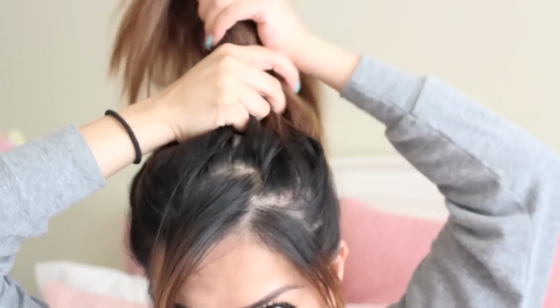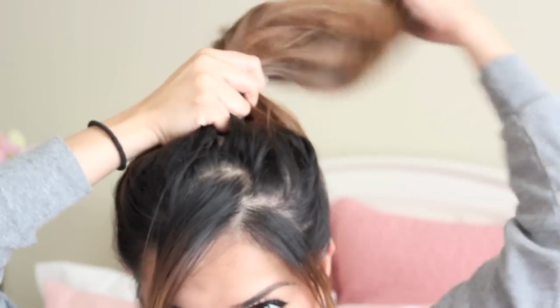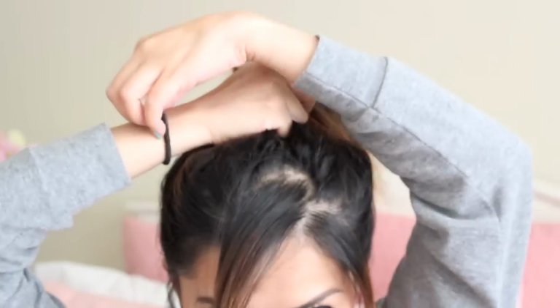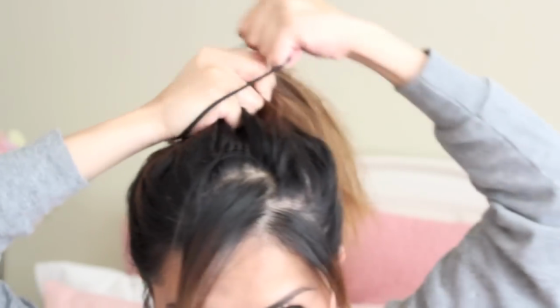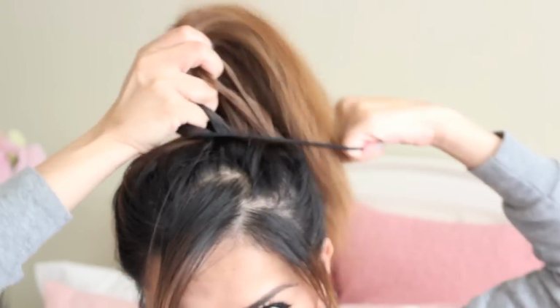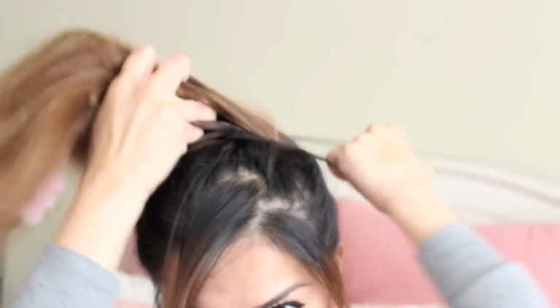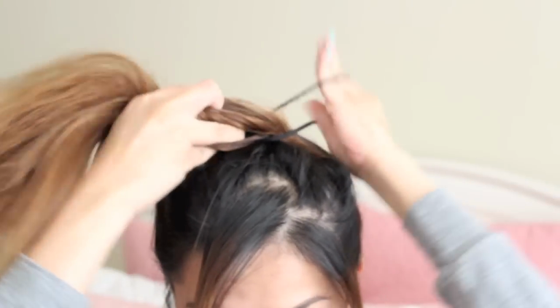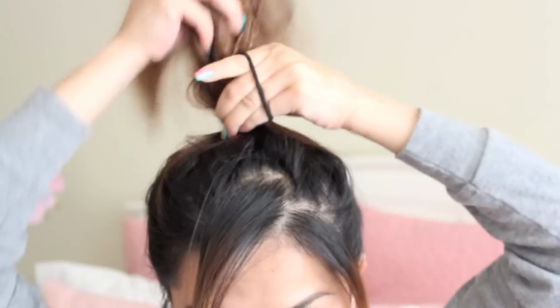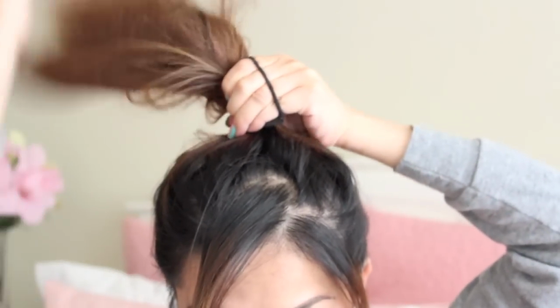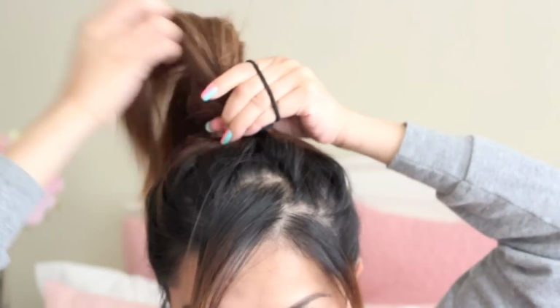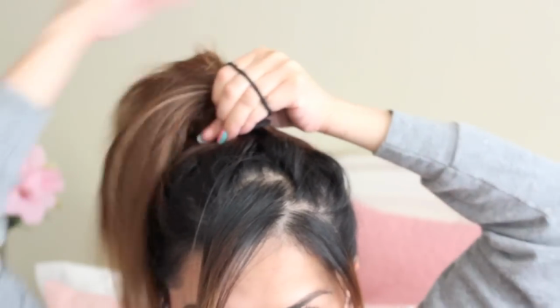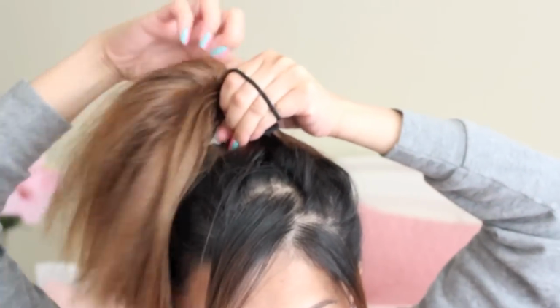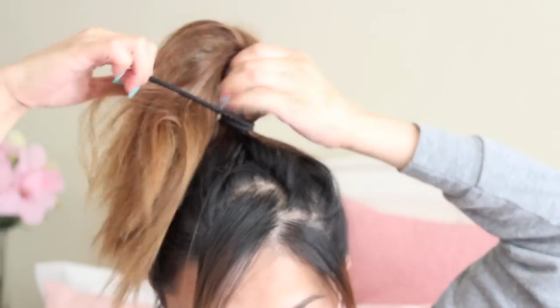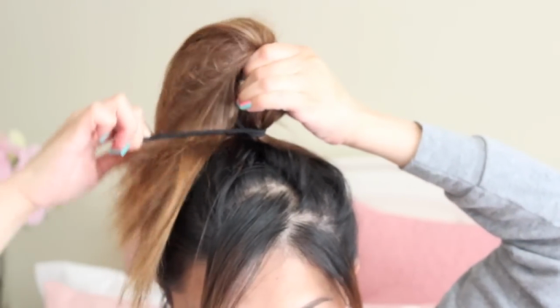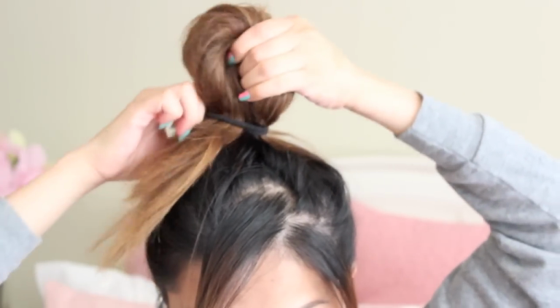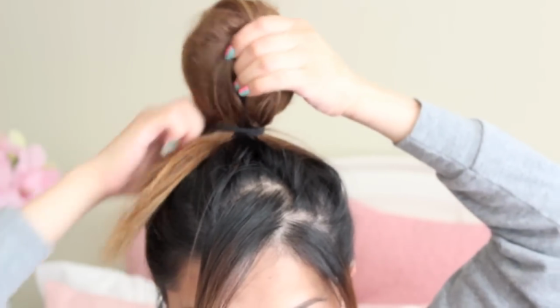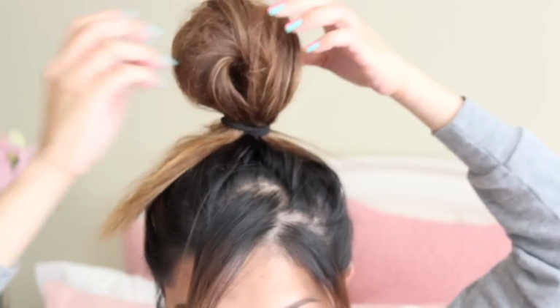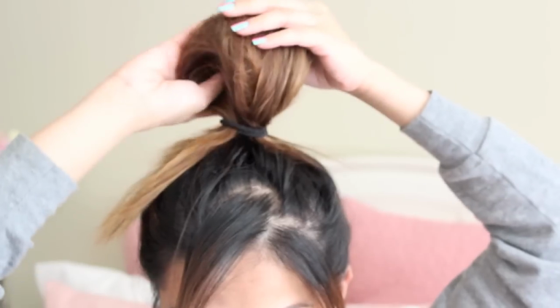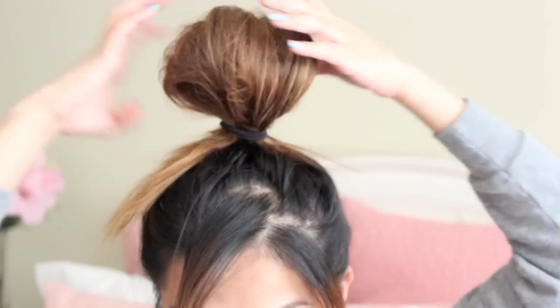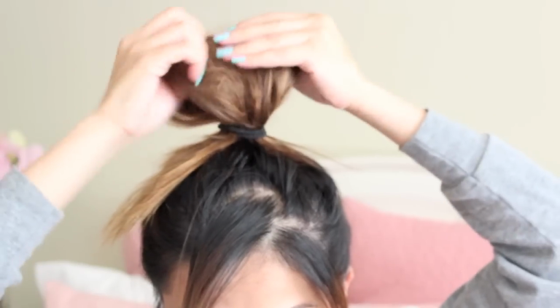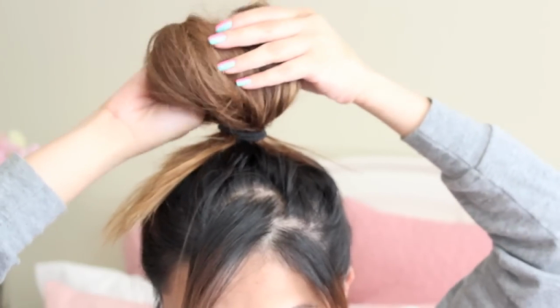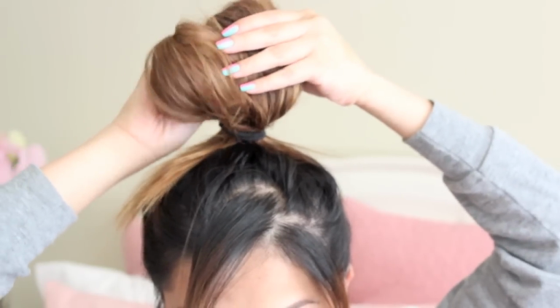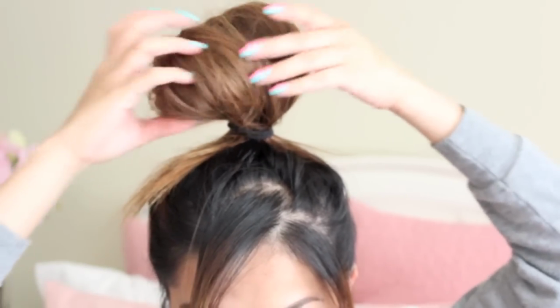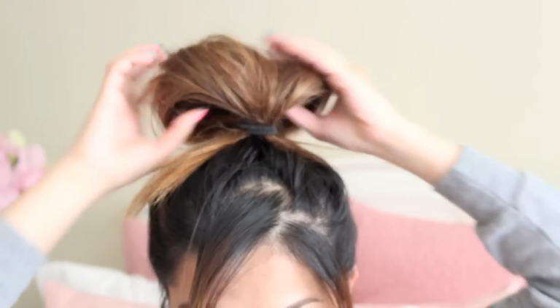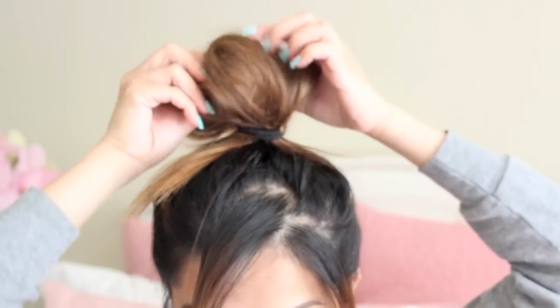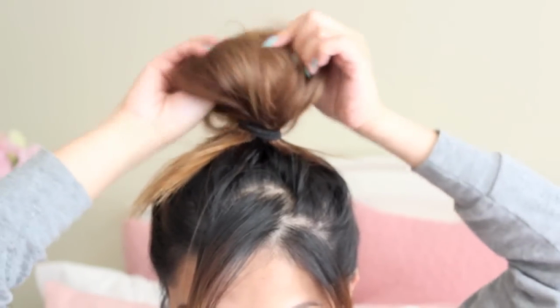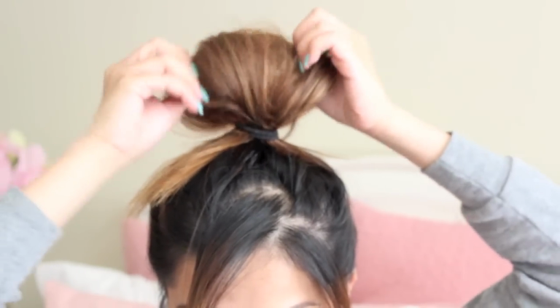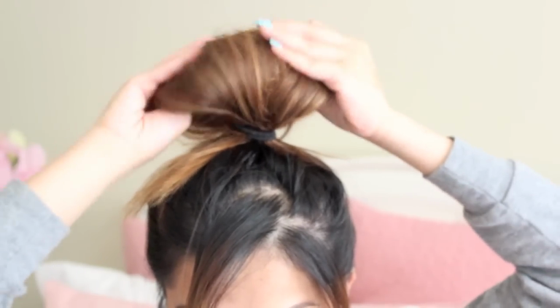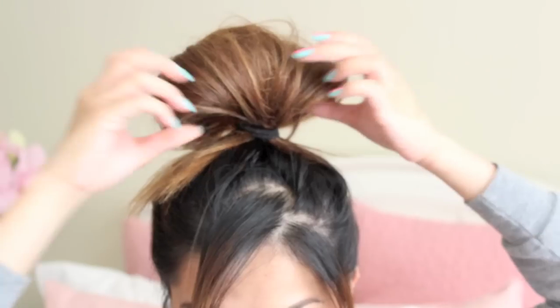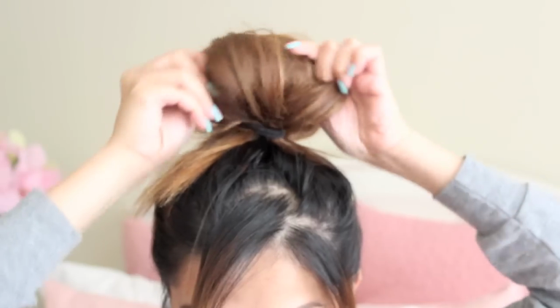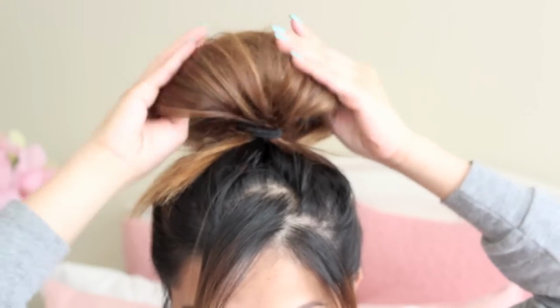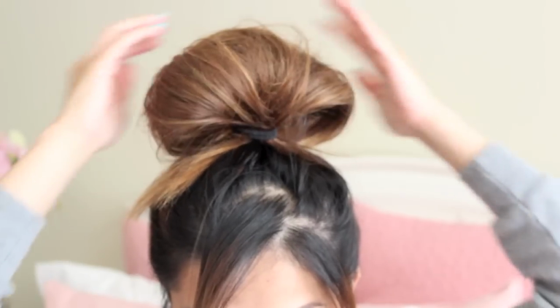So now tie the gathered hair and leave the ends of your hair pinned, just like what I'm doing. I'm sorry I'm having such a hard time explaining things — I don't really like to do voiceovers, but I'm sure you understand what I'm trying to say.